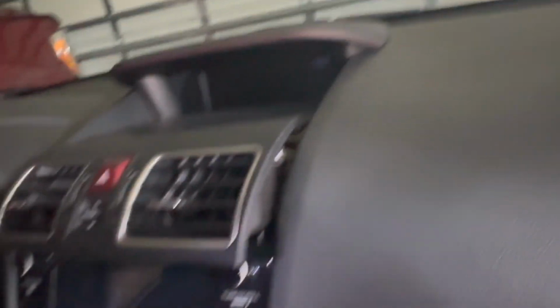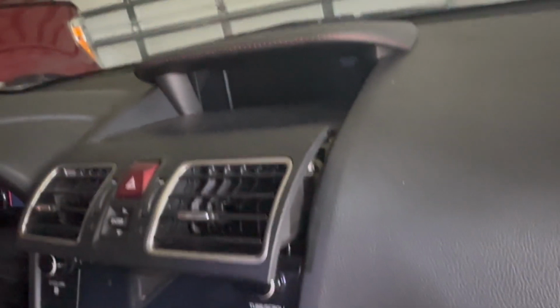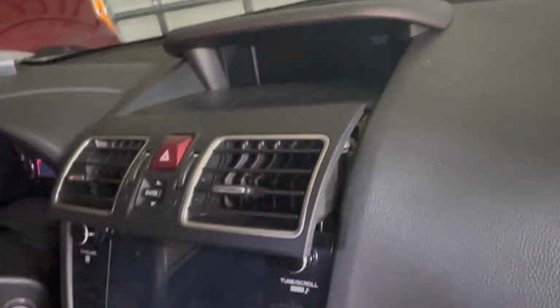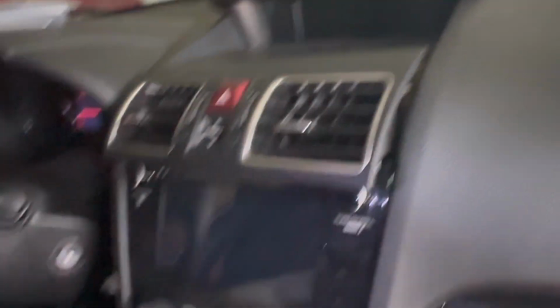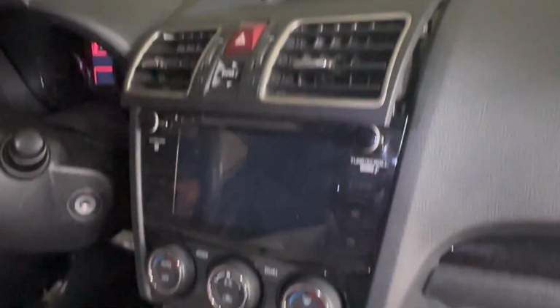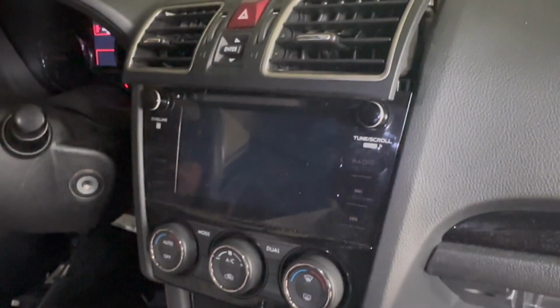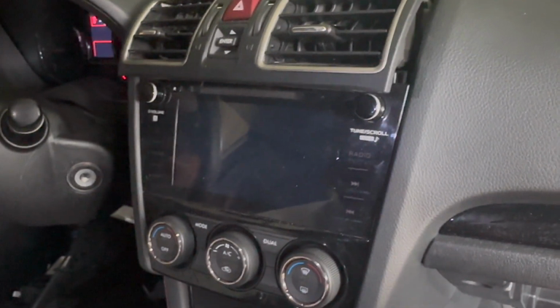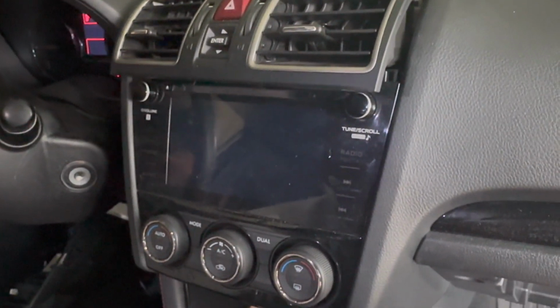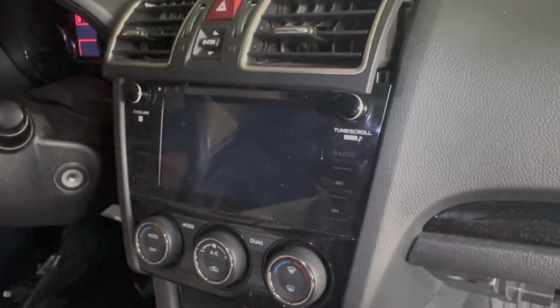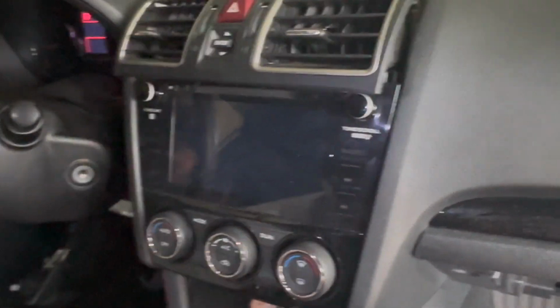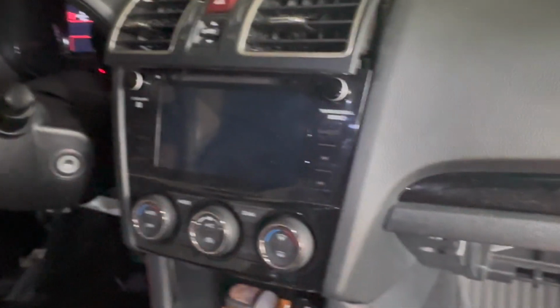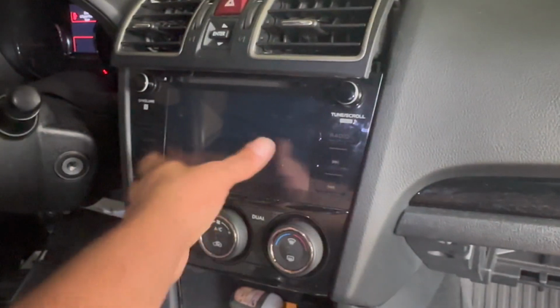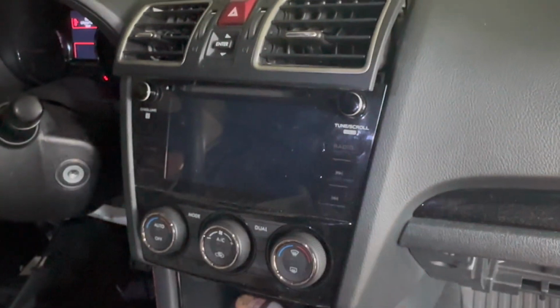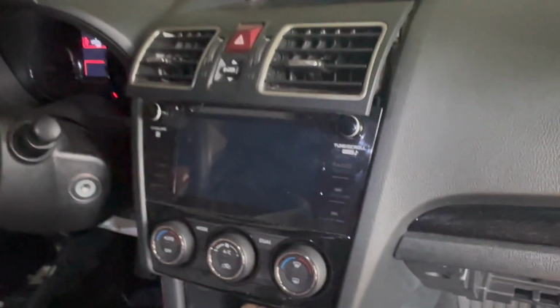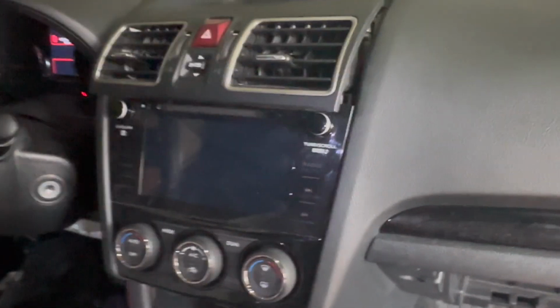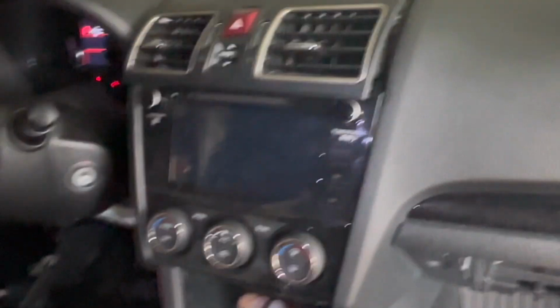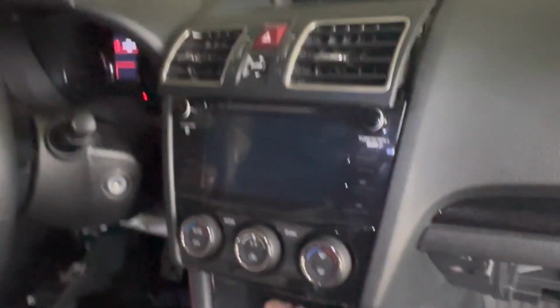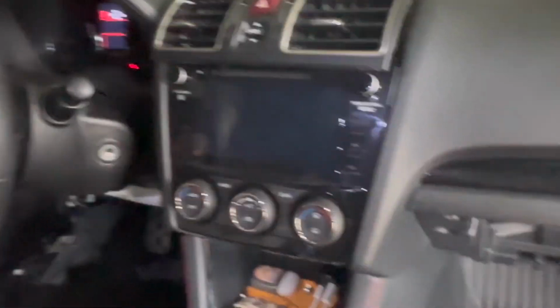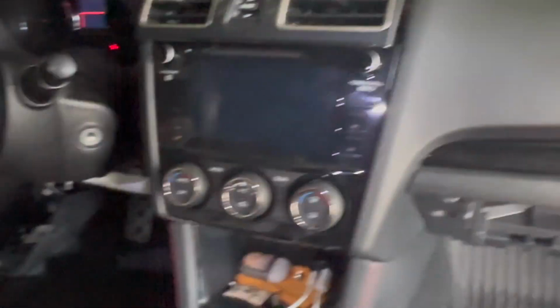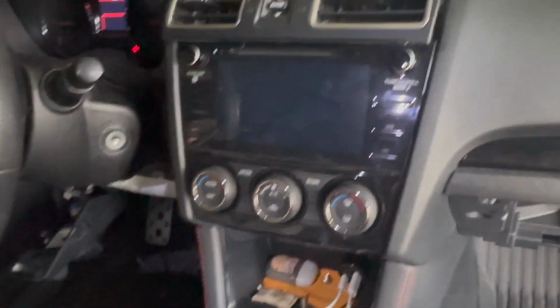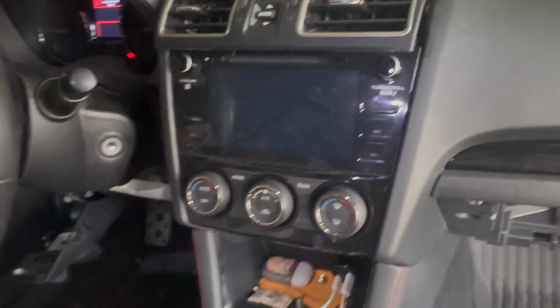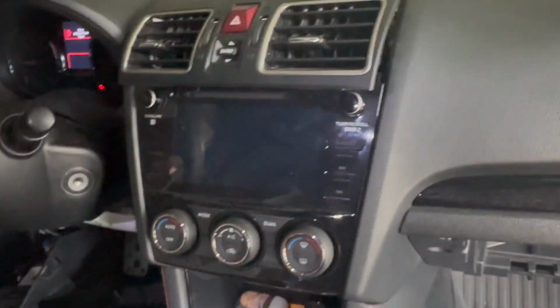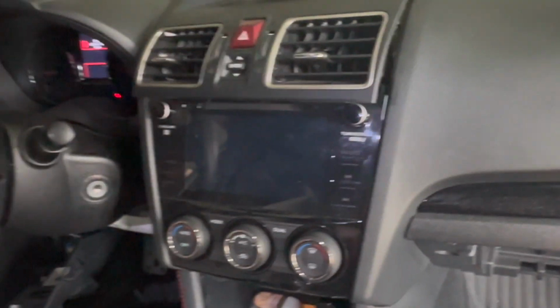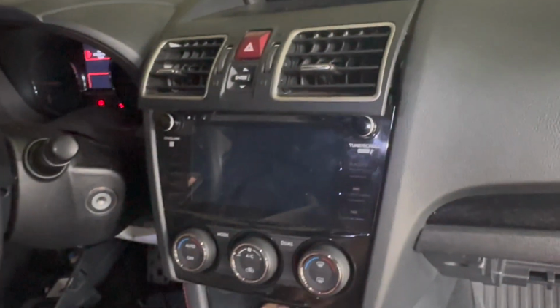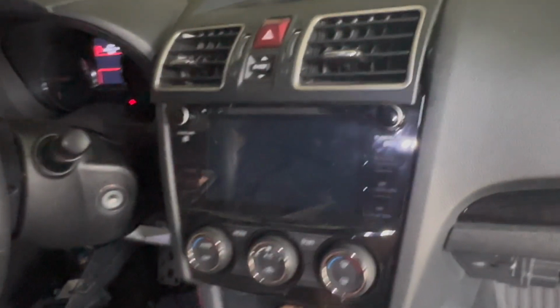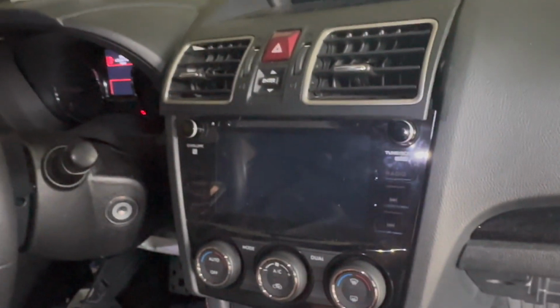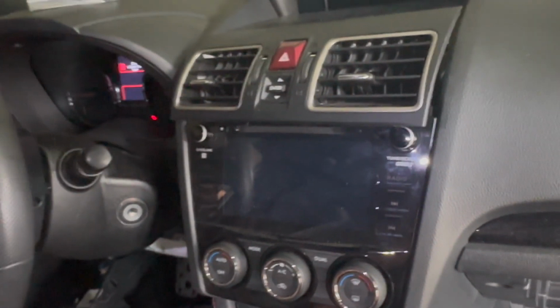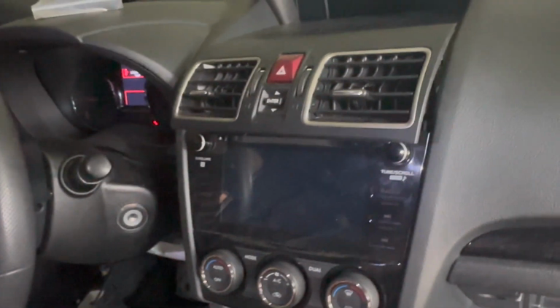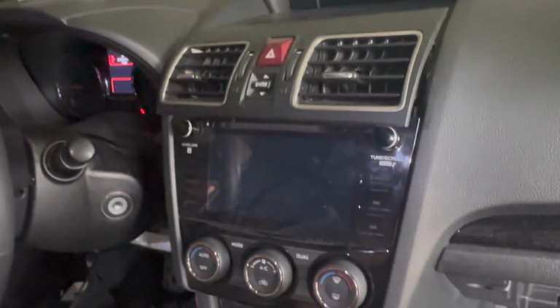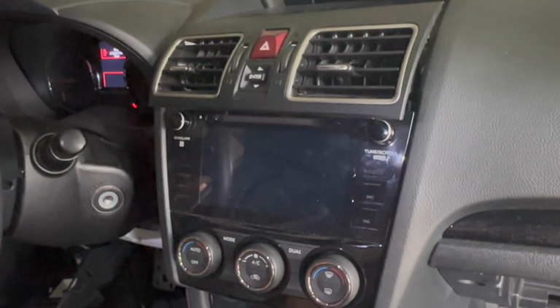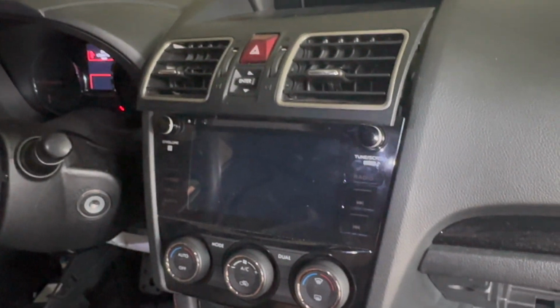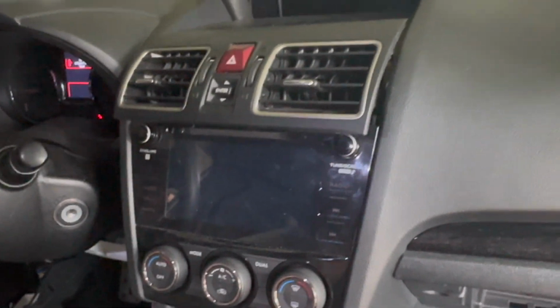I think she'll look really good with that nine-inch screen — YouTube, Netflix, I'm really excited.